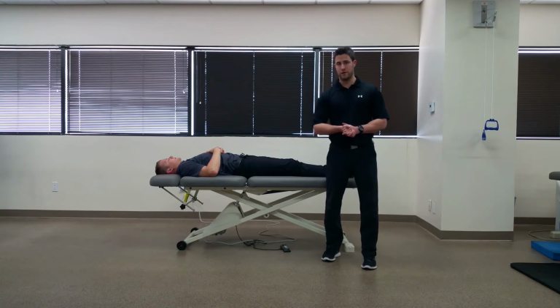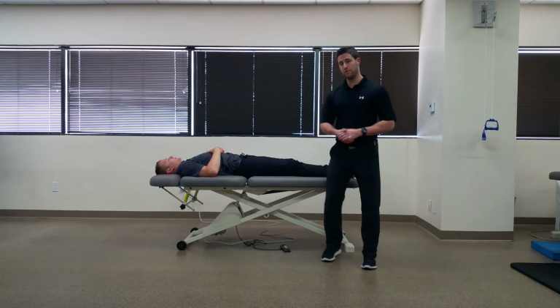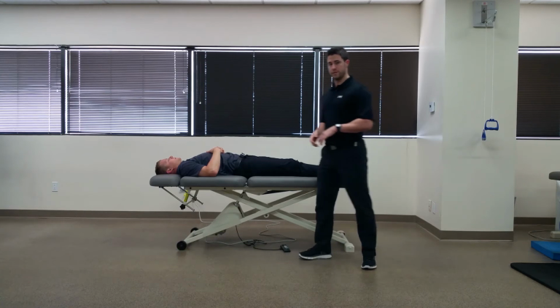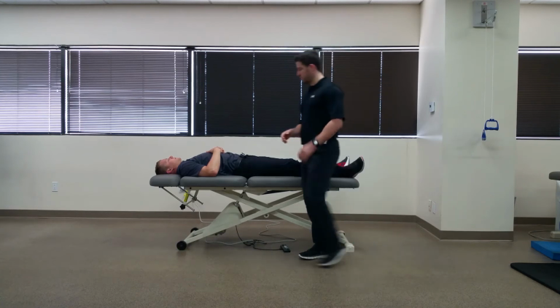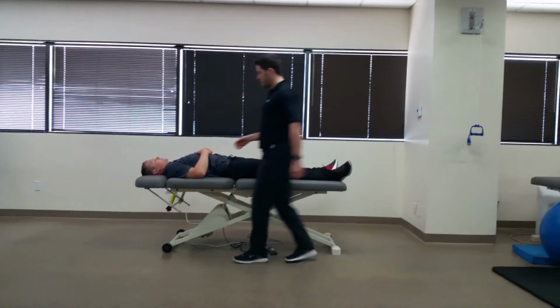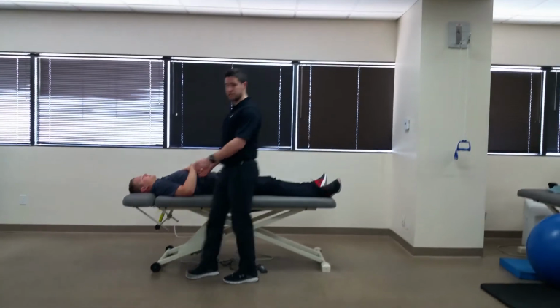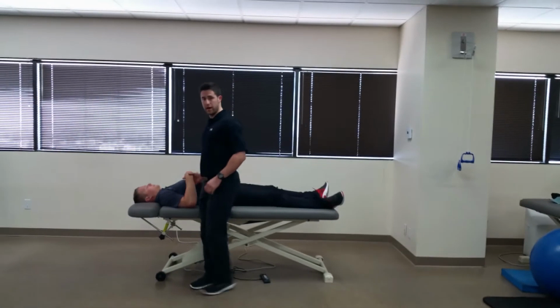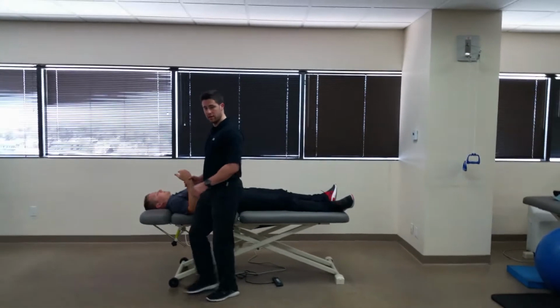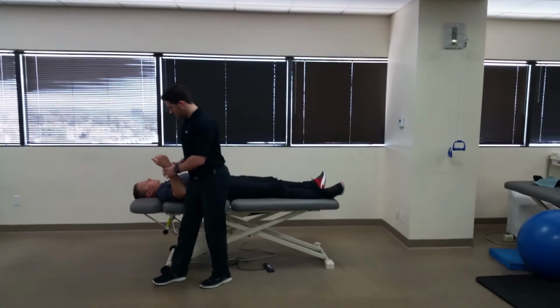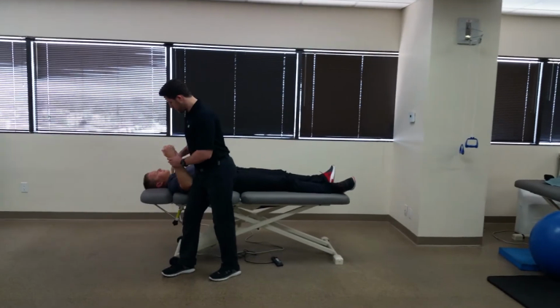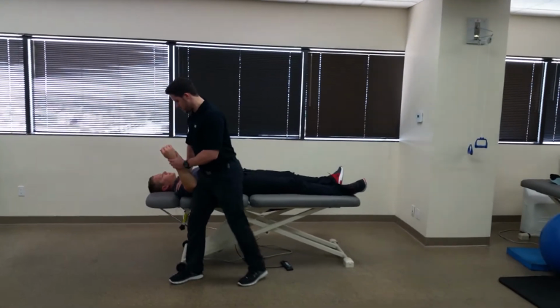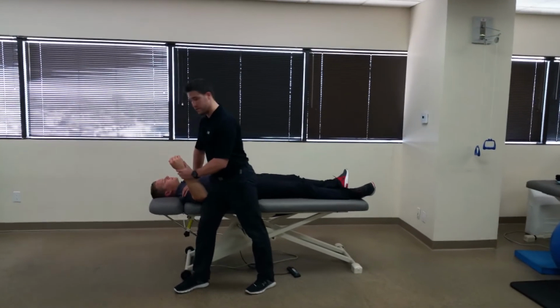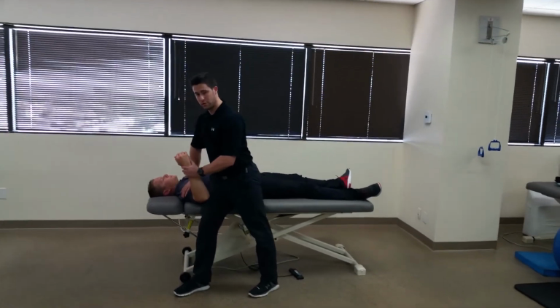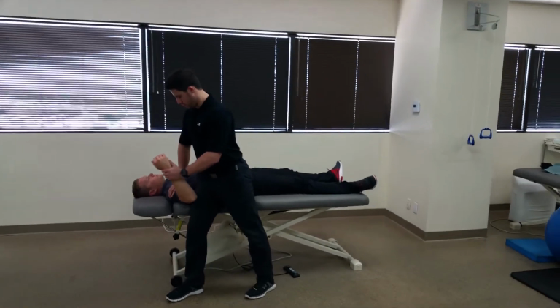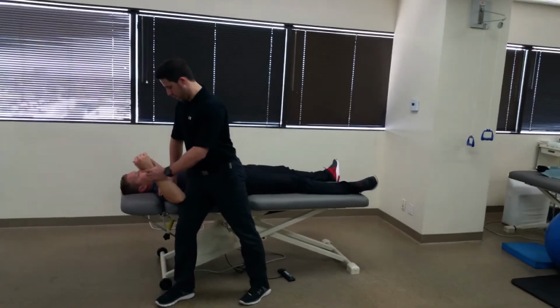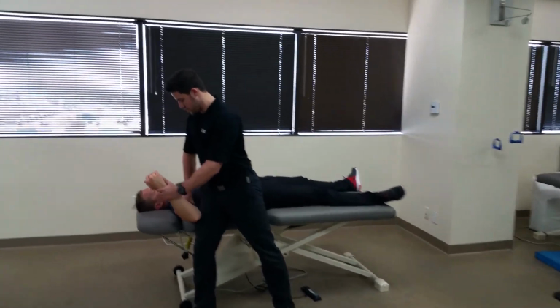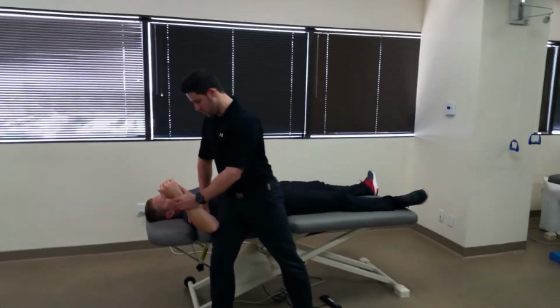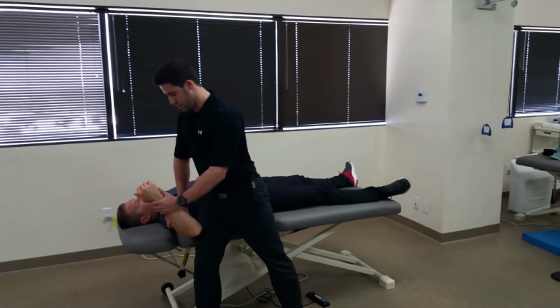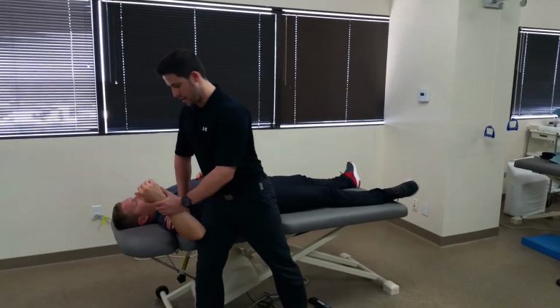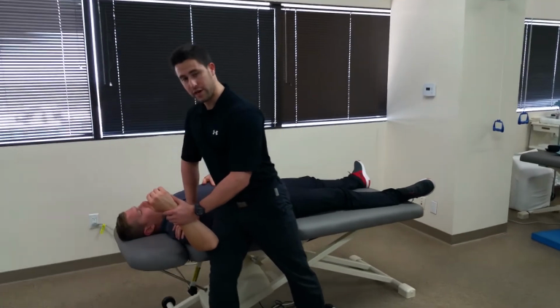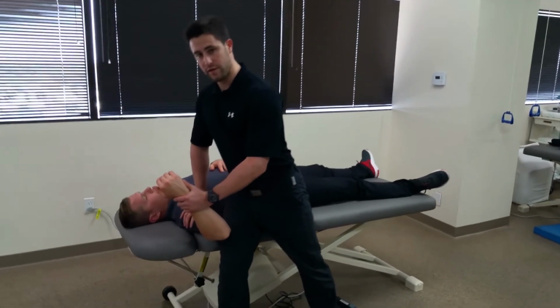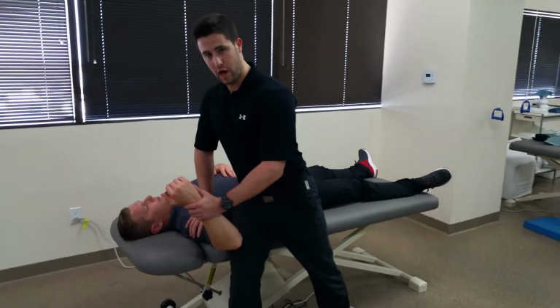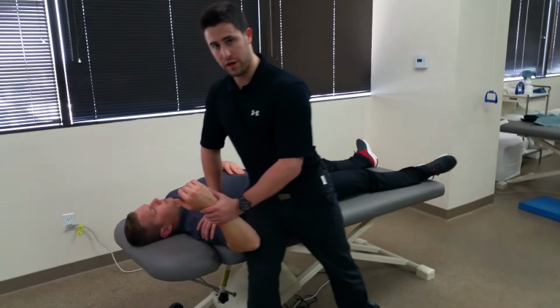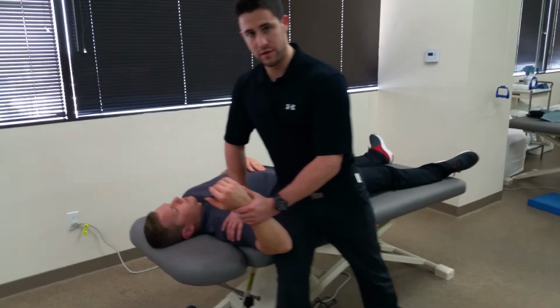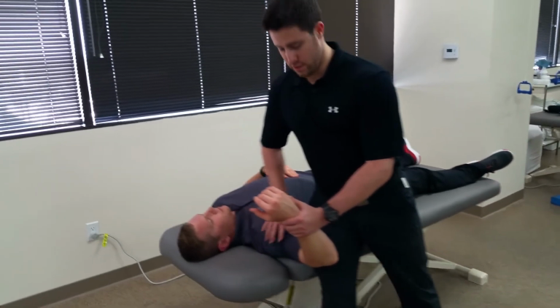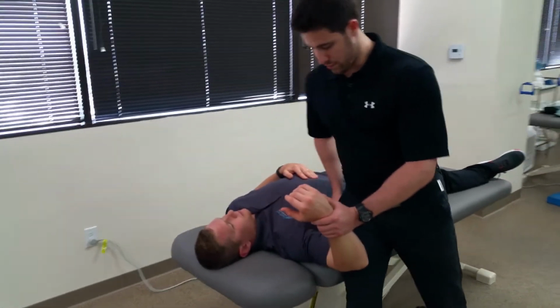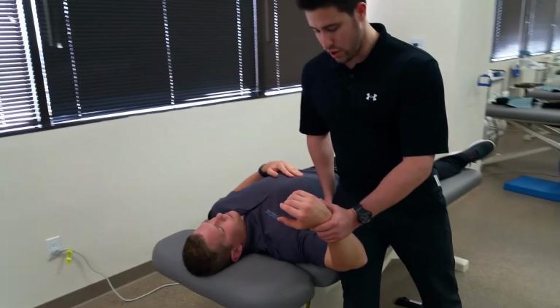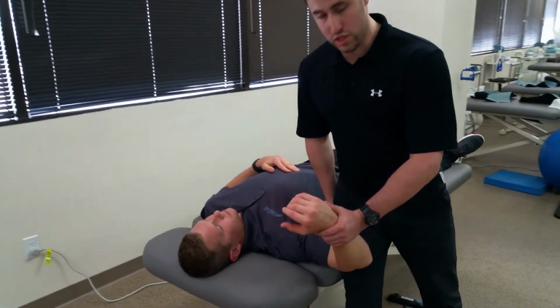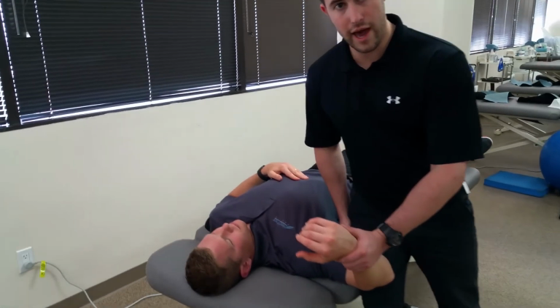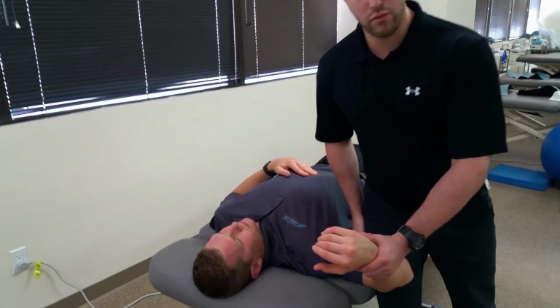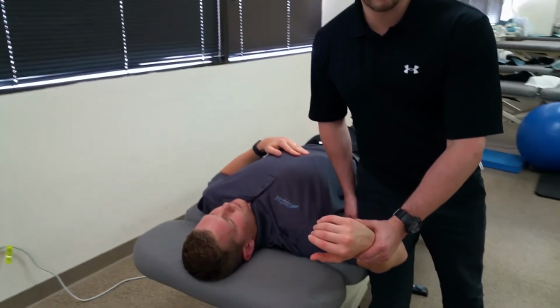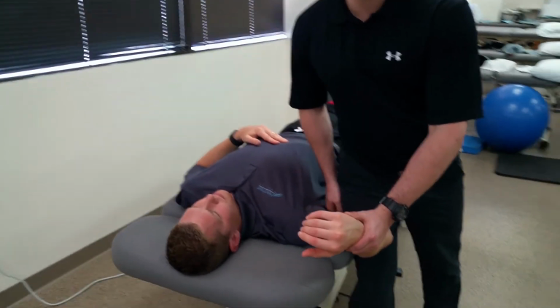To perform this test, have the patient supine, place the patient's arm into full abduction of the shoulder and 90 degrees of elbow flexion. From there, go ahead and slowly externally rotate the patient's shoulder.